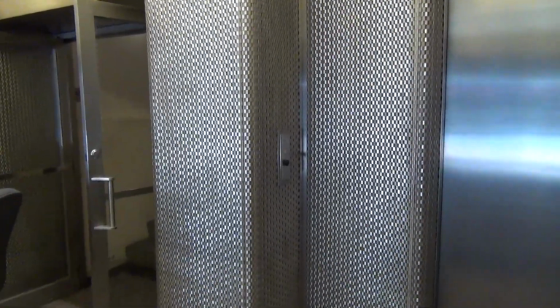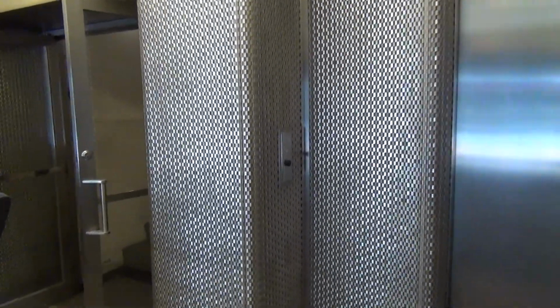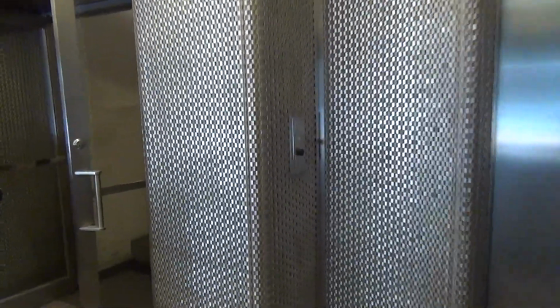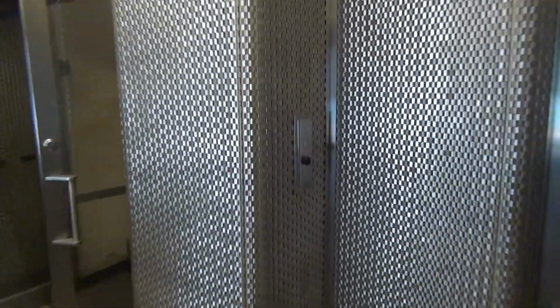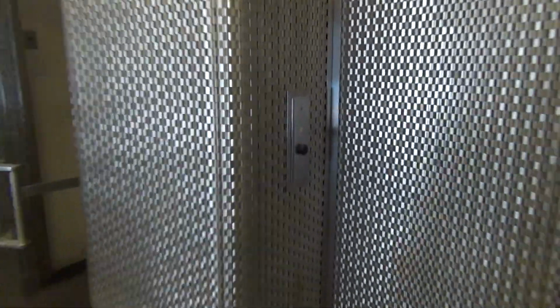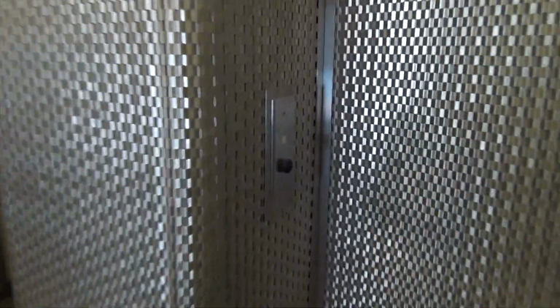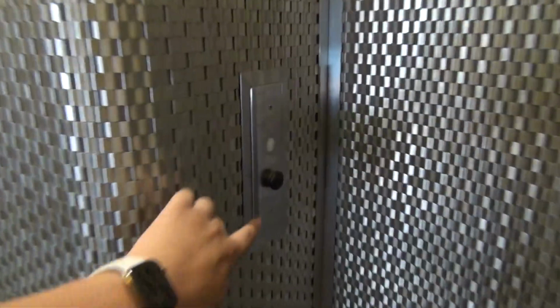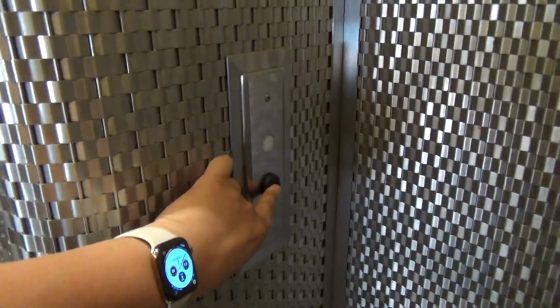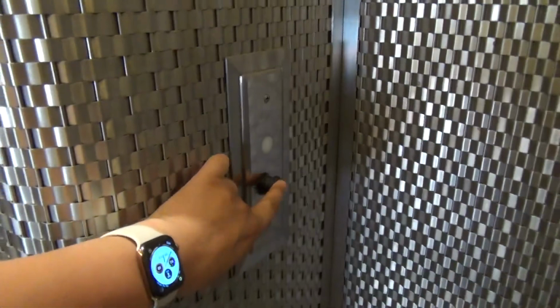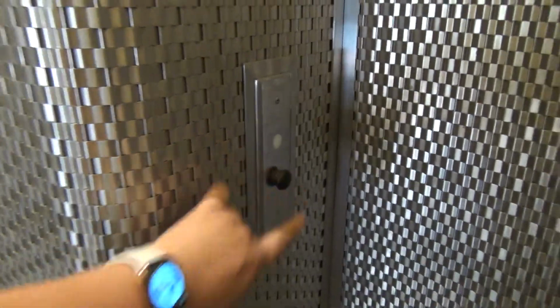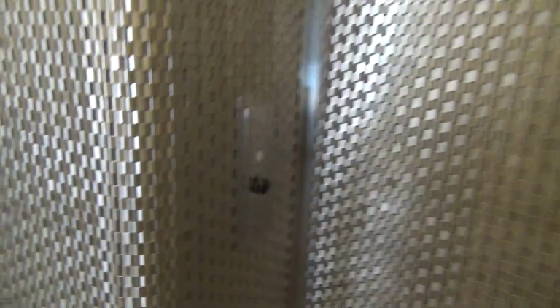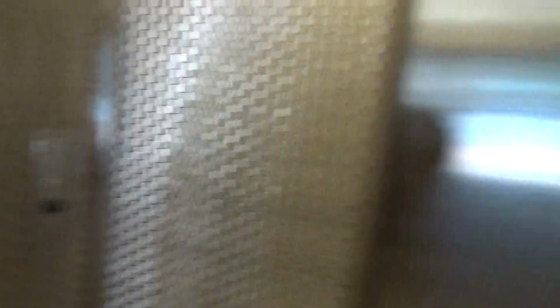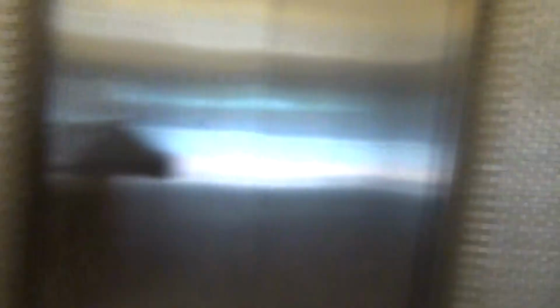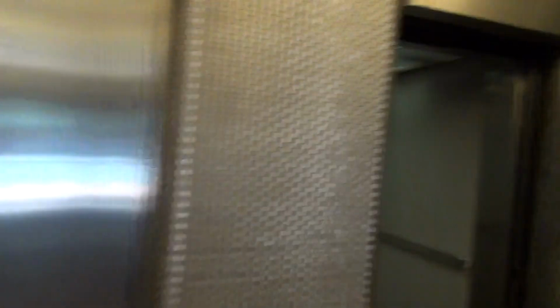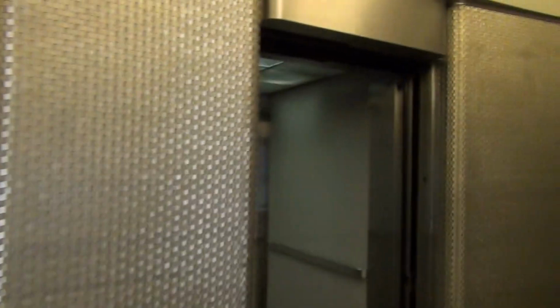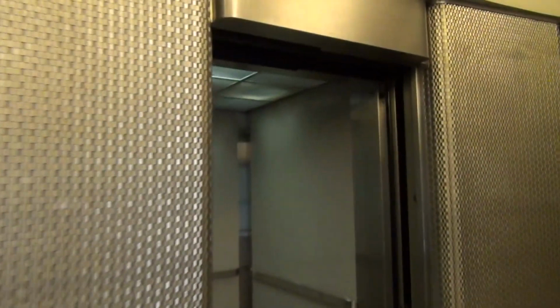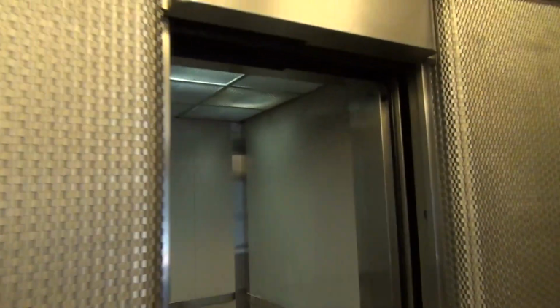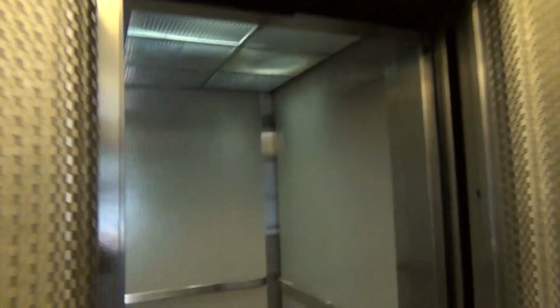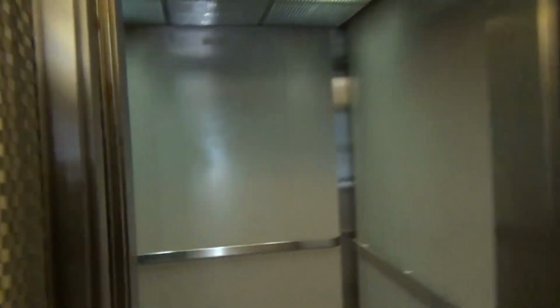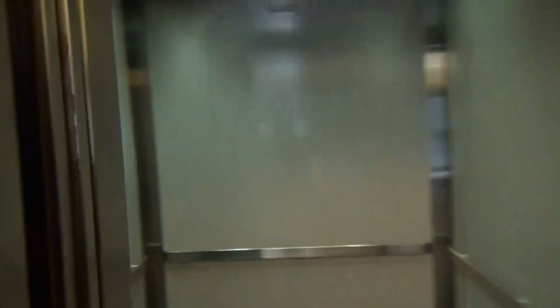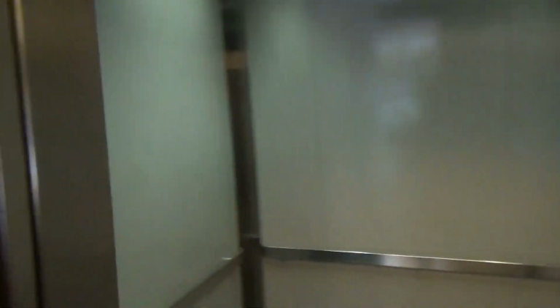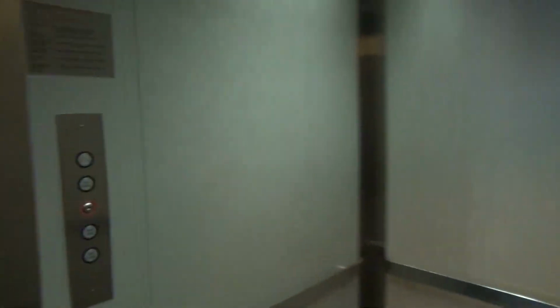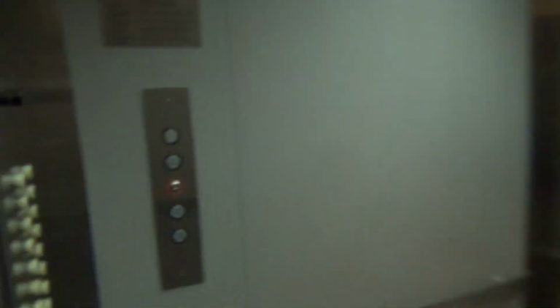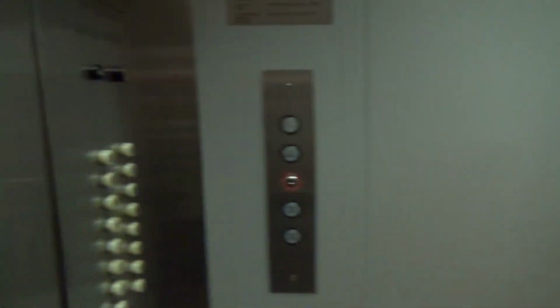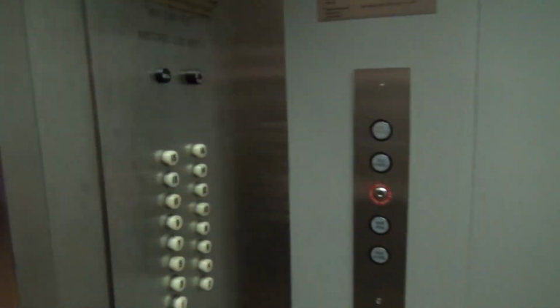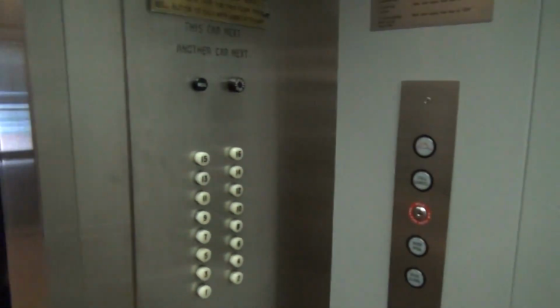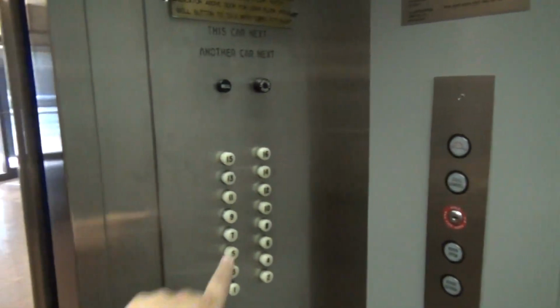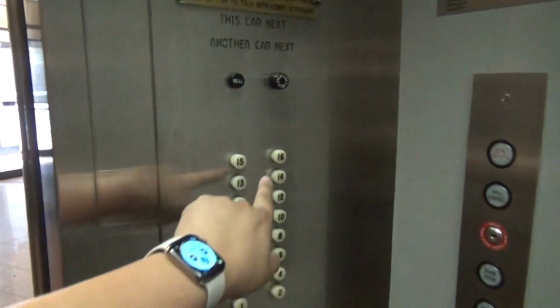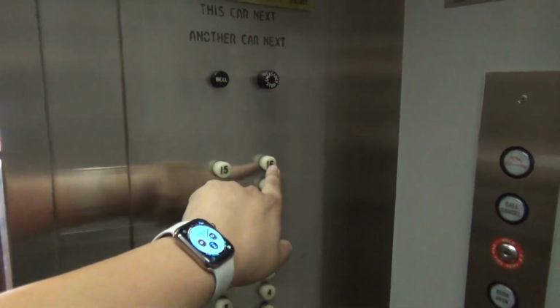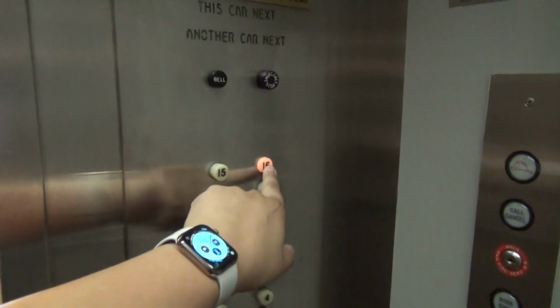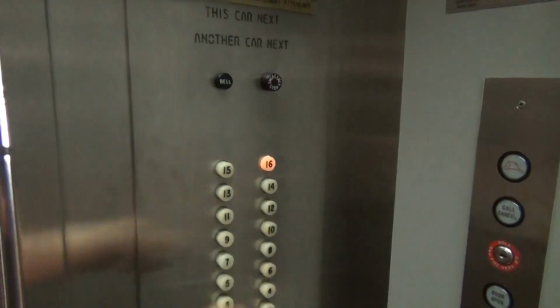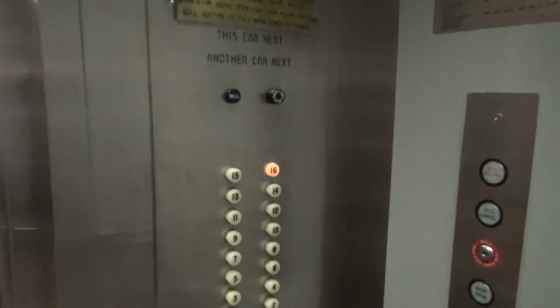We are here in the Rockefeller building here in downtown Cleveland. Take a look at this. This here is an original Westinghouse pop-out elevator.